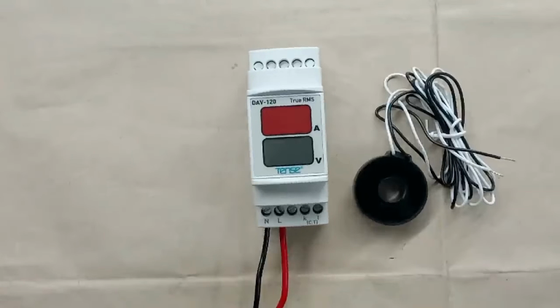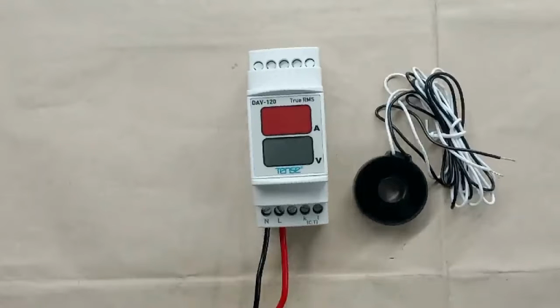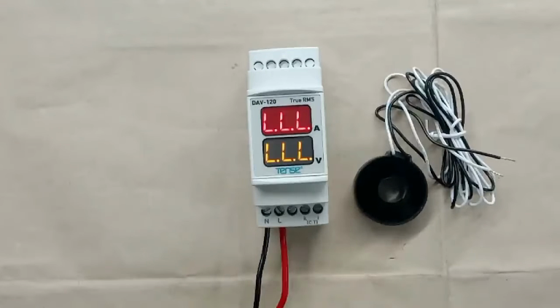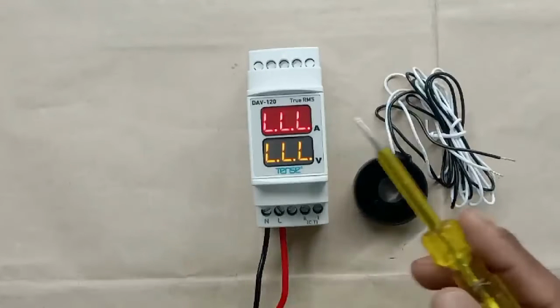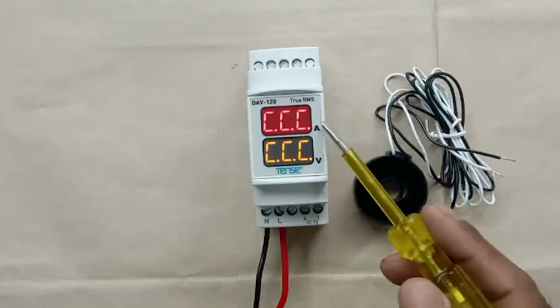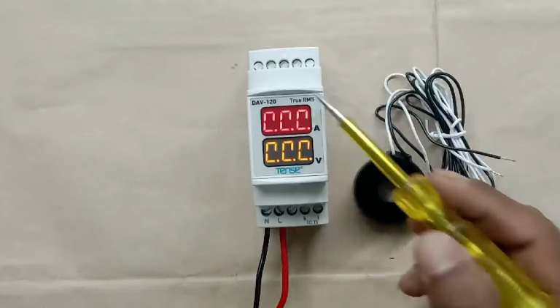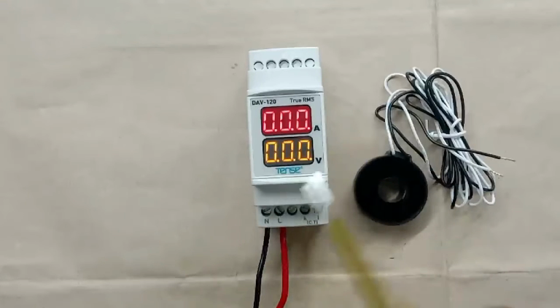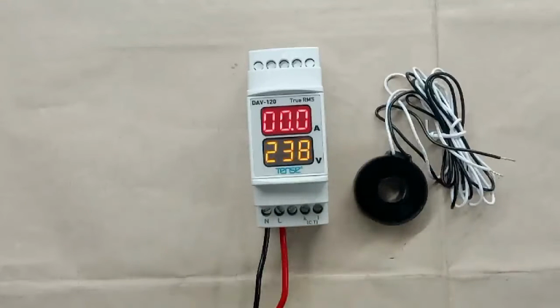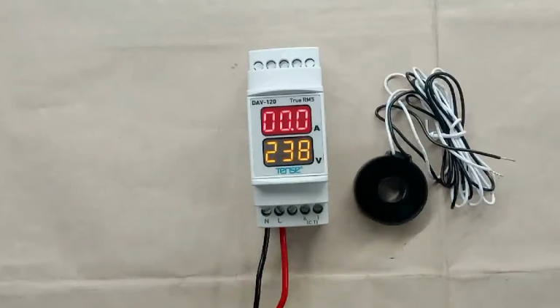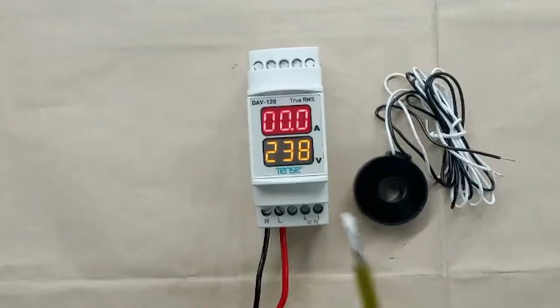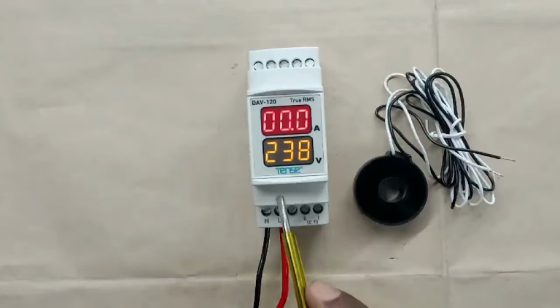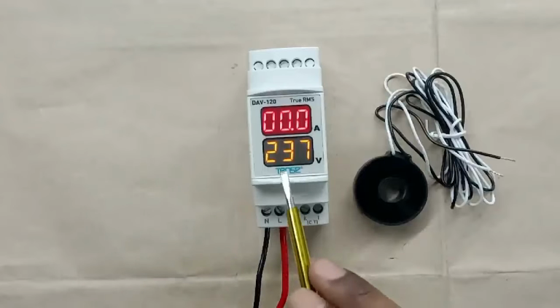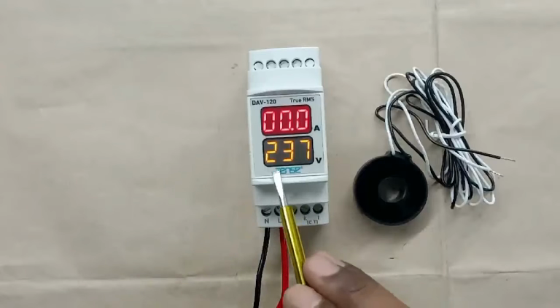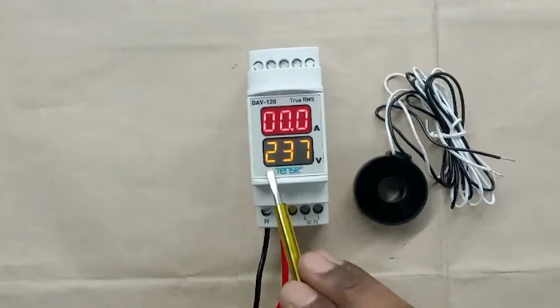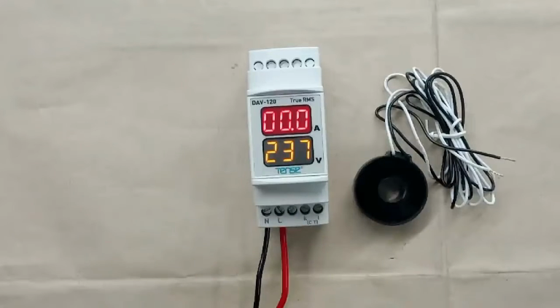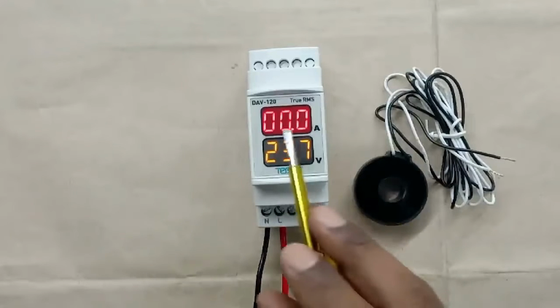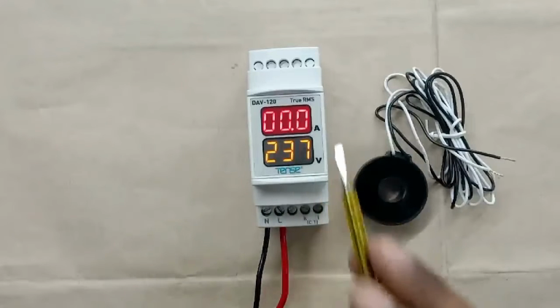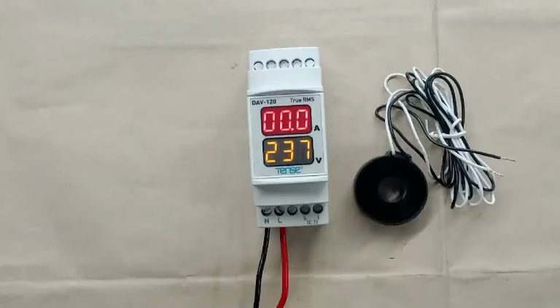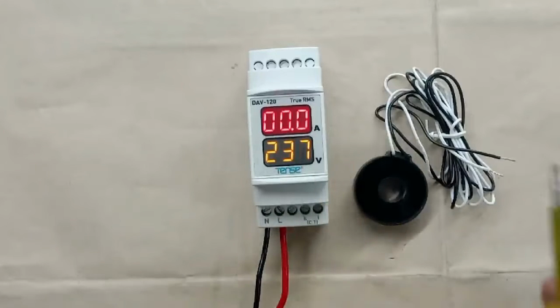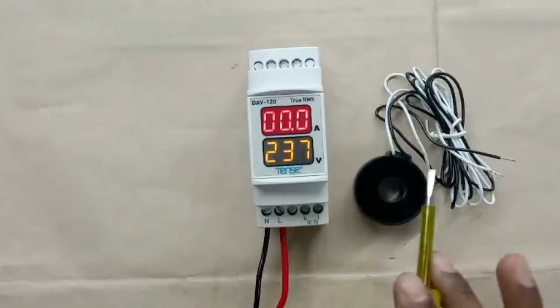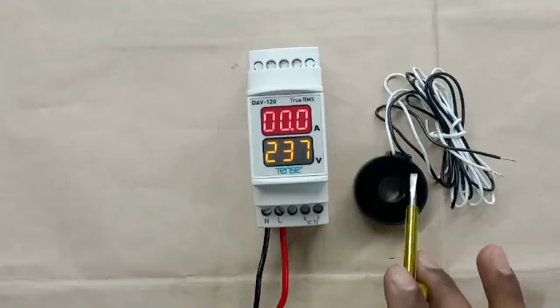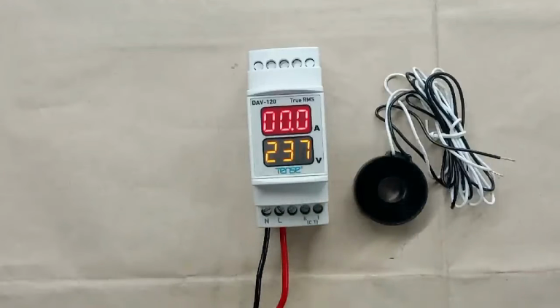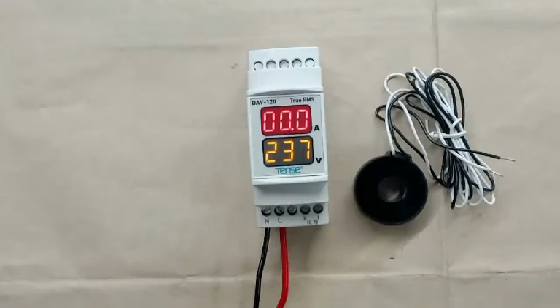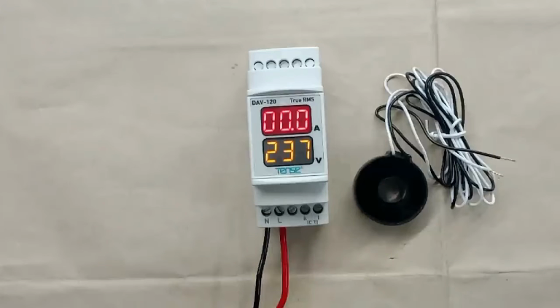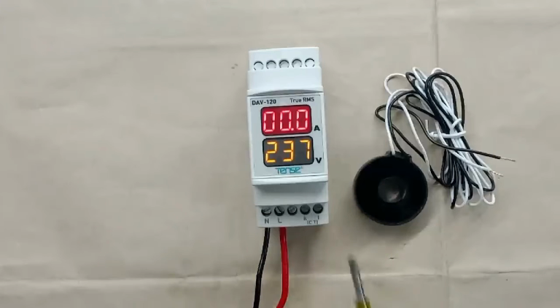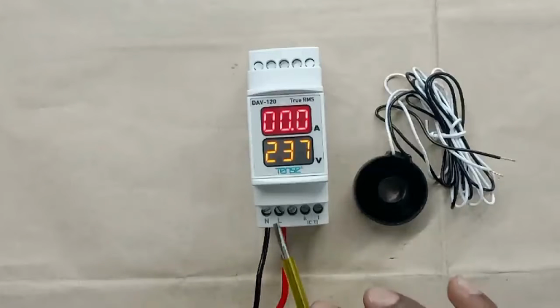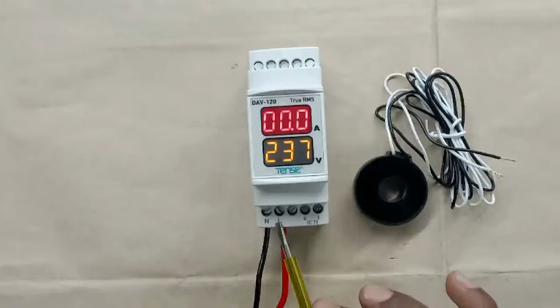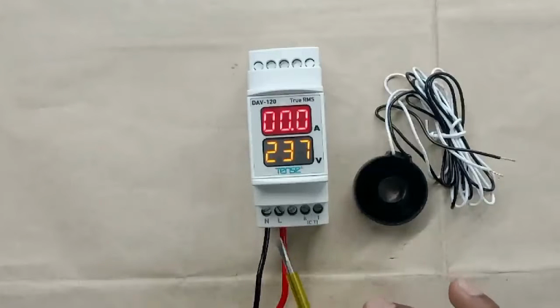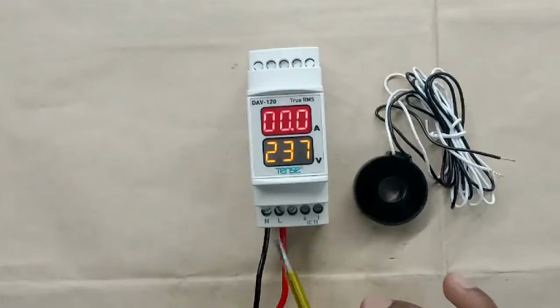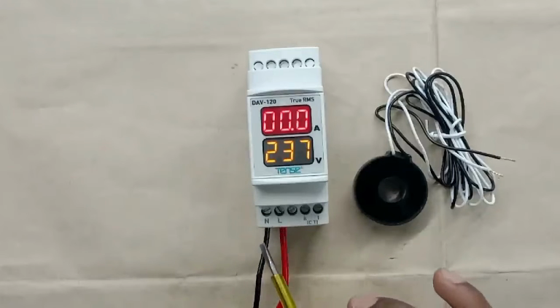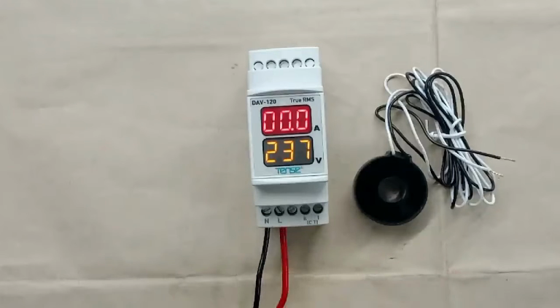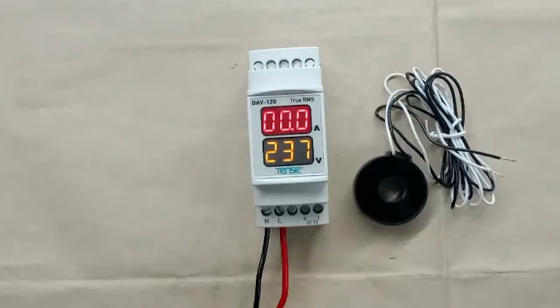So let us connect this meter with the power source to check. Our meter is on now. You can see right now this meter is showing voltage as 237V. It is not showing current, because we didn't connect the CT yet — we only provided phase supply and neutral supply to this meter.